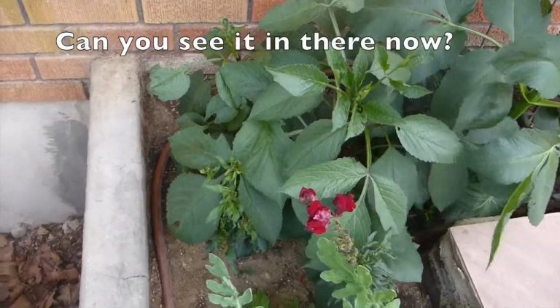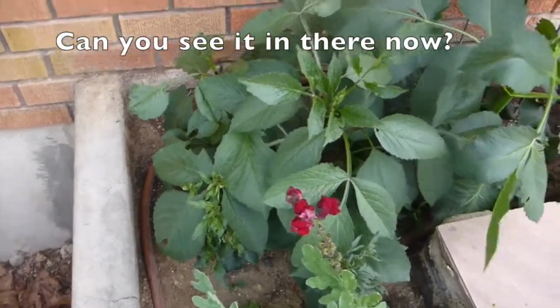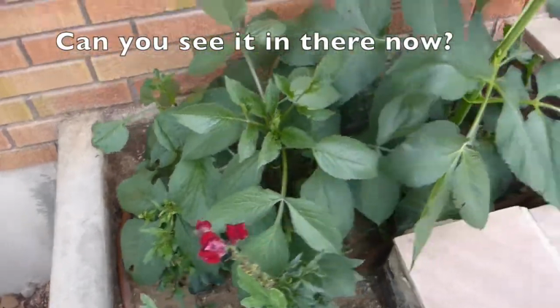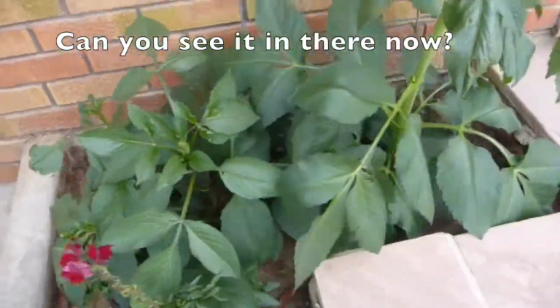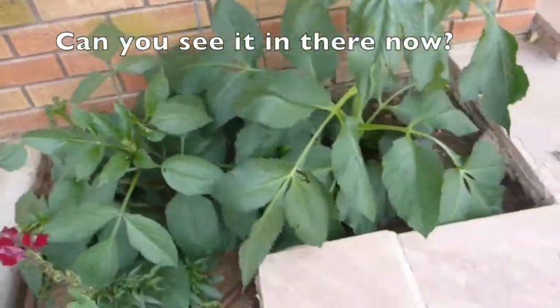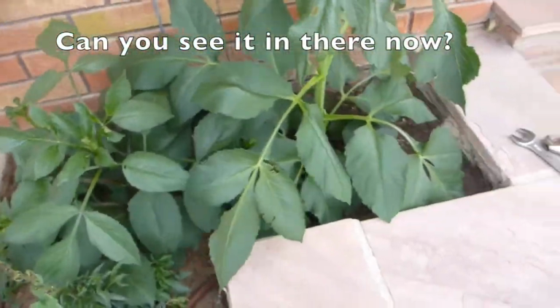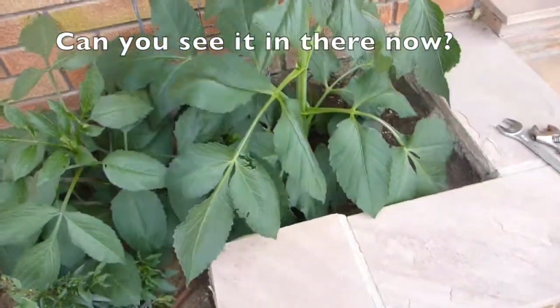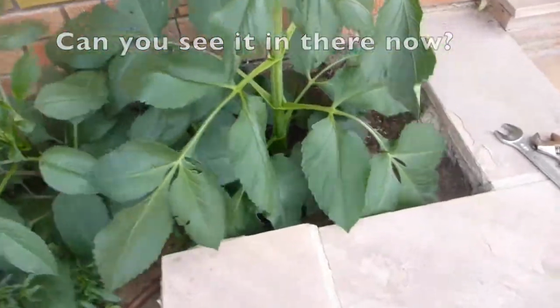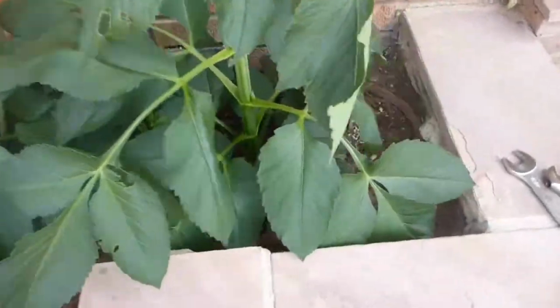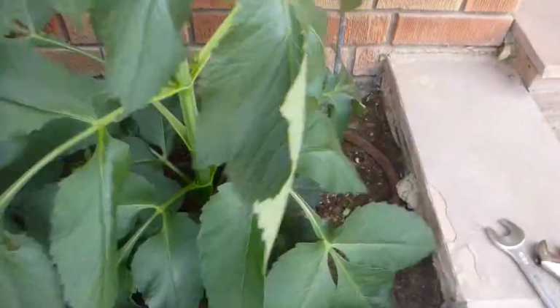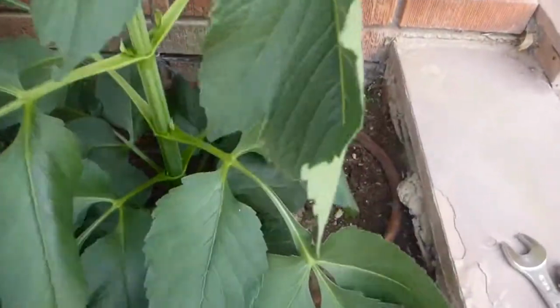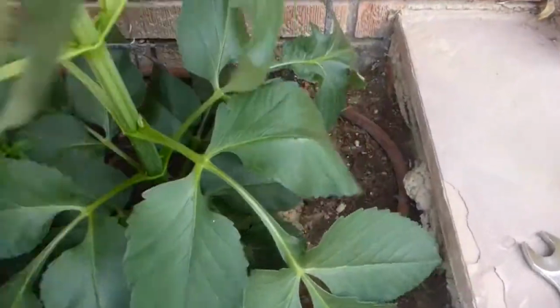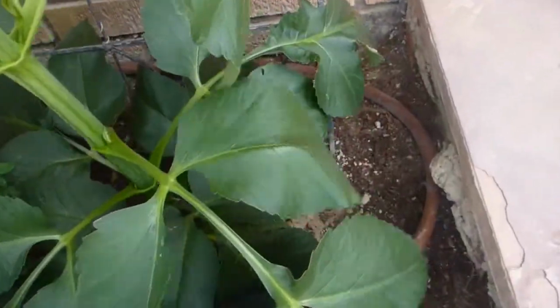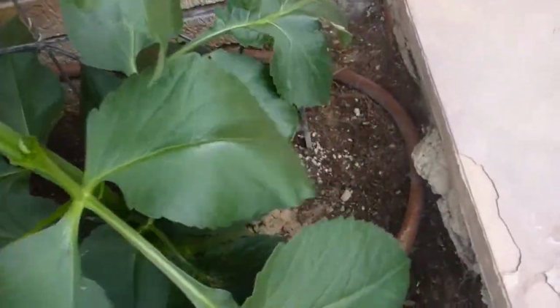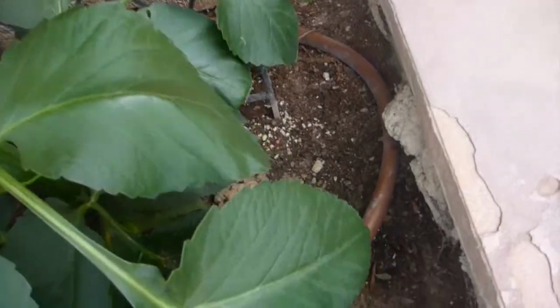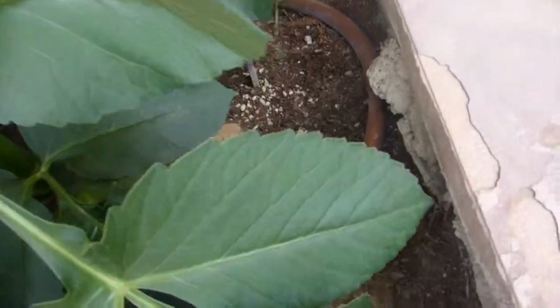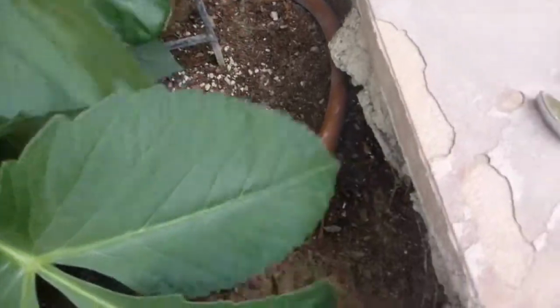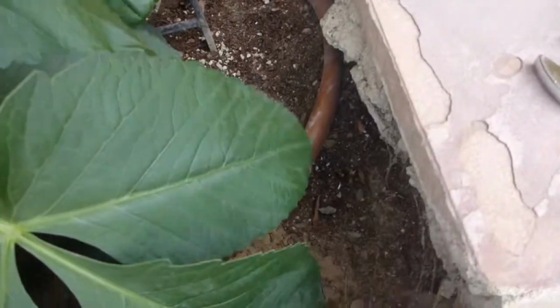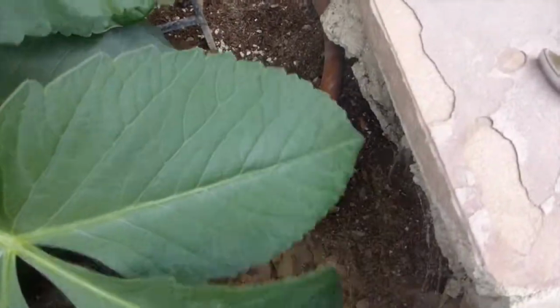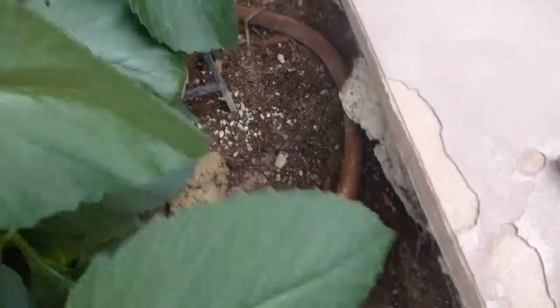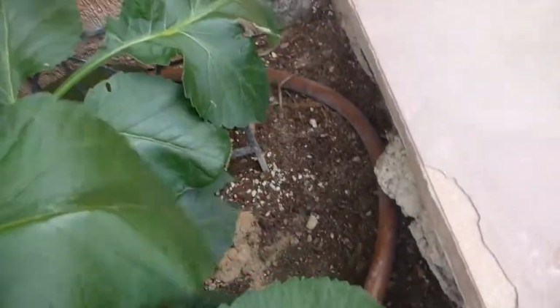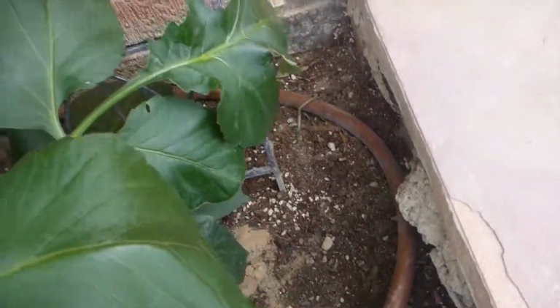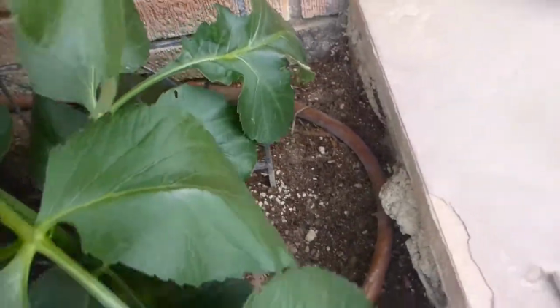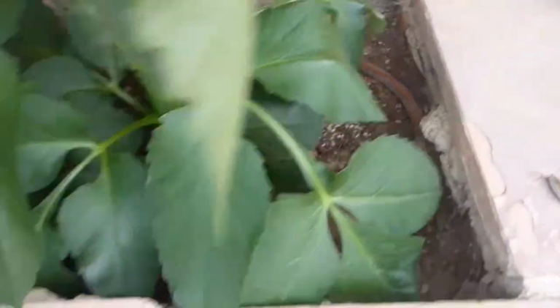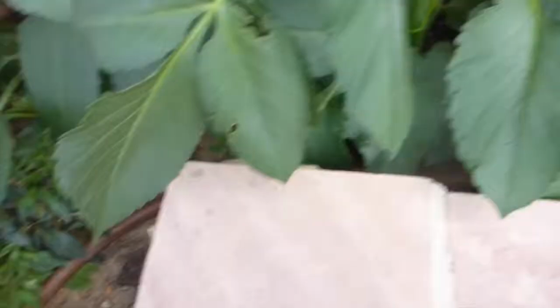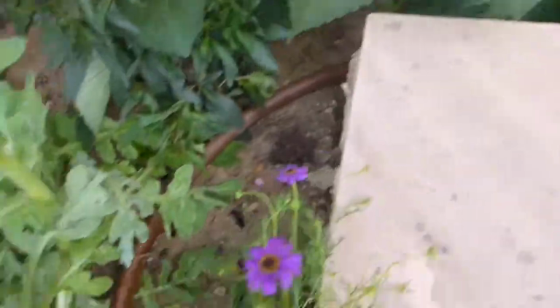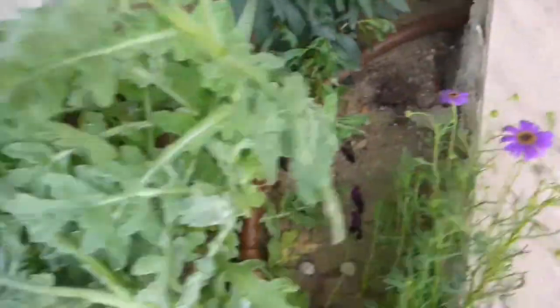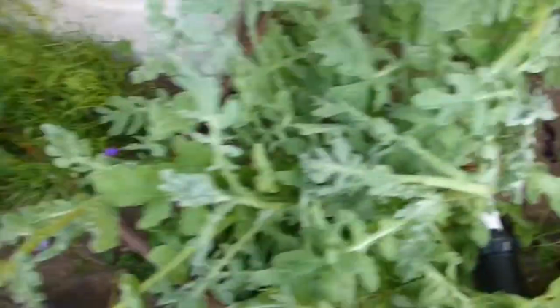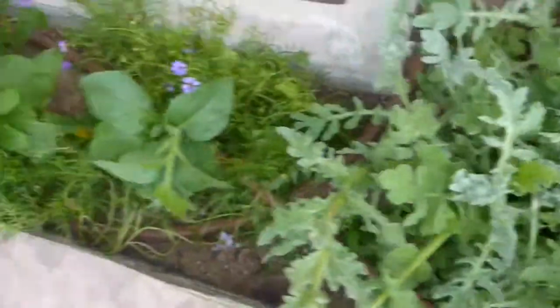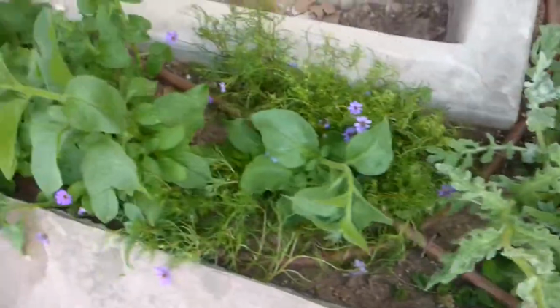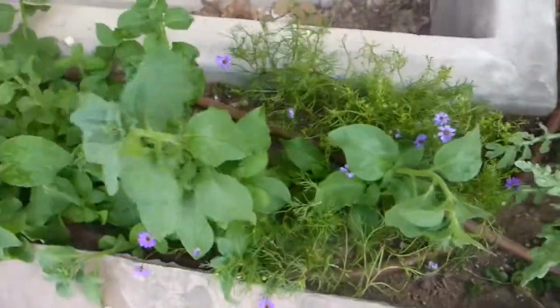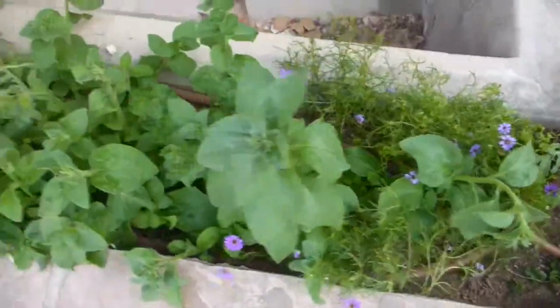Can you see that in there now? If I'm going around the corner — oh hell, go! Was it hard?